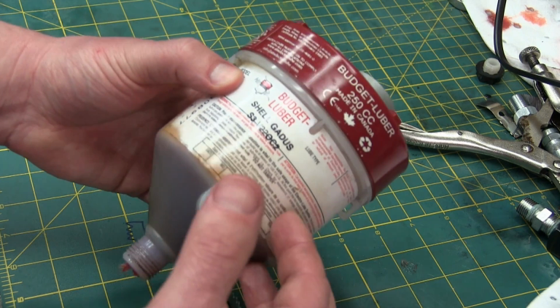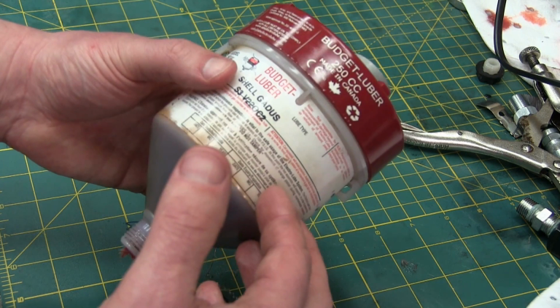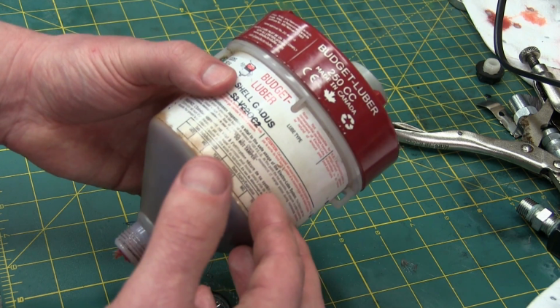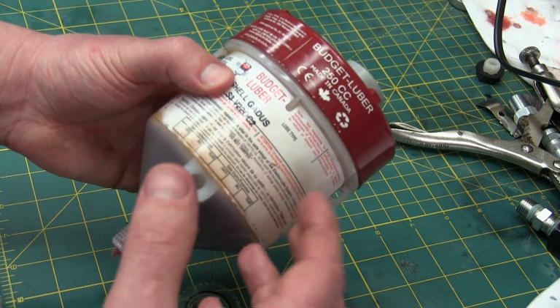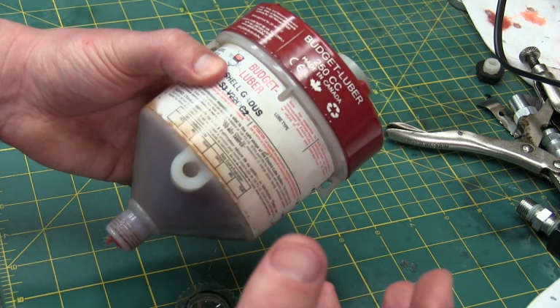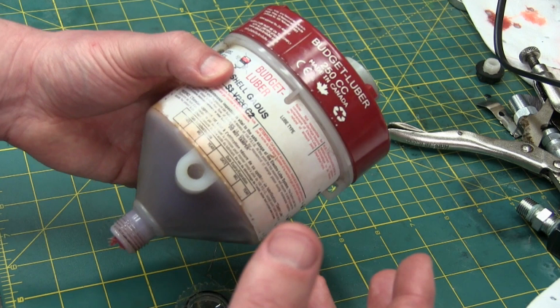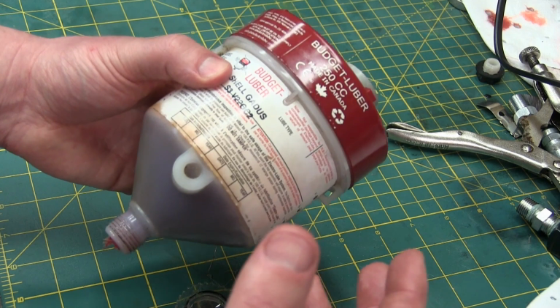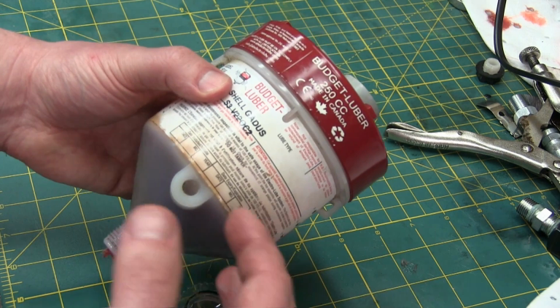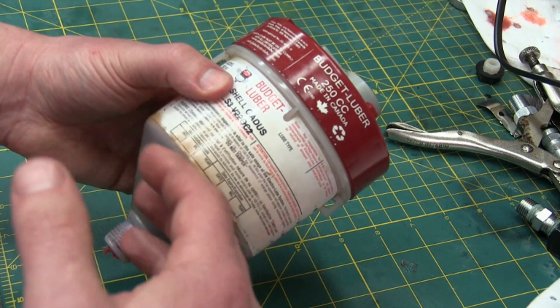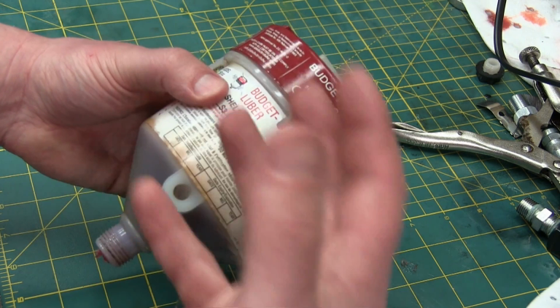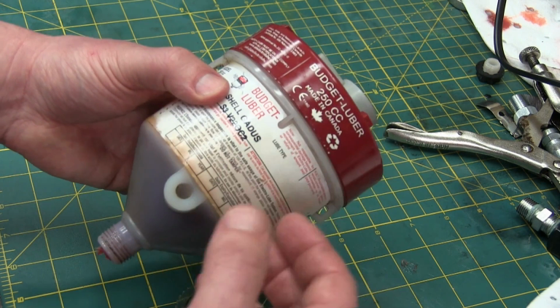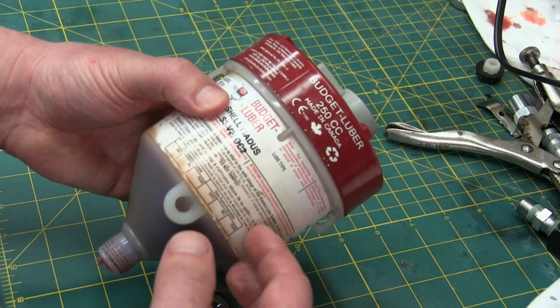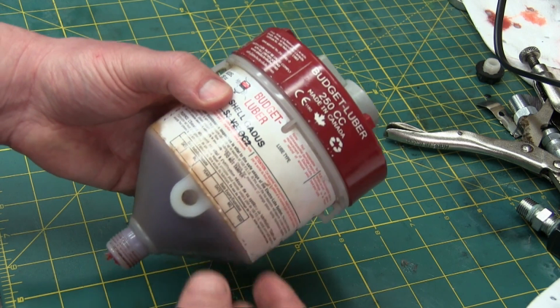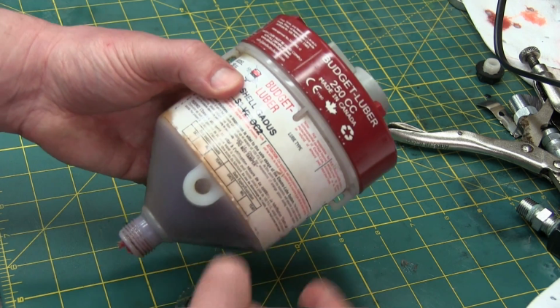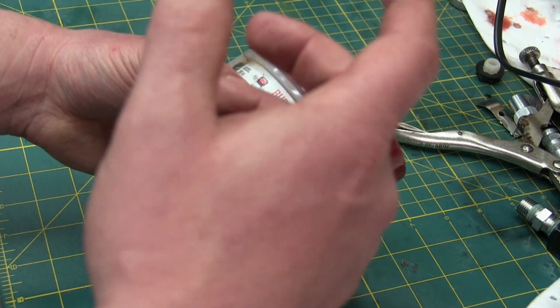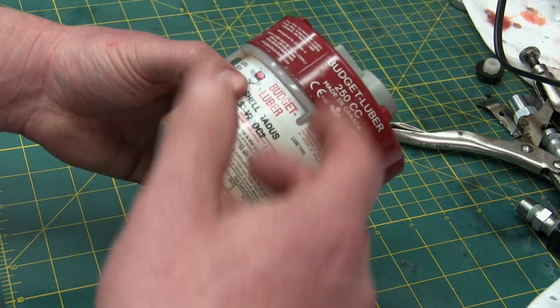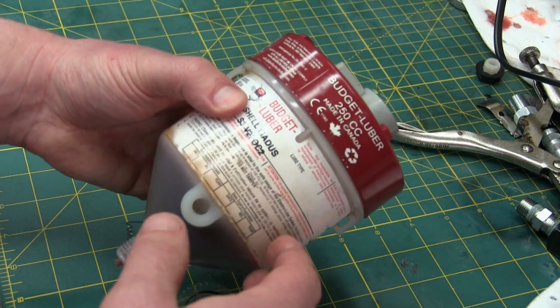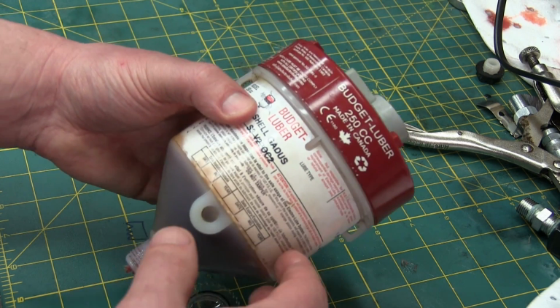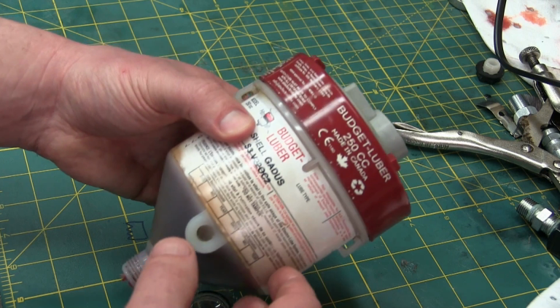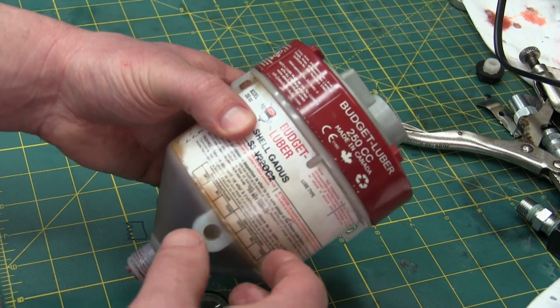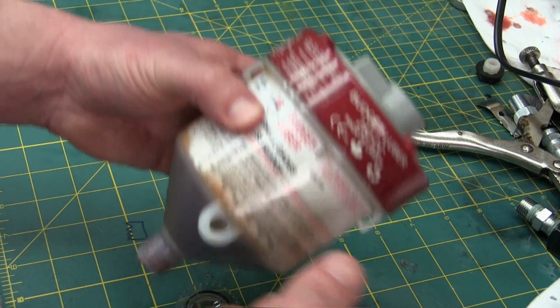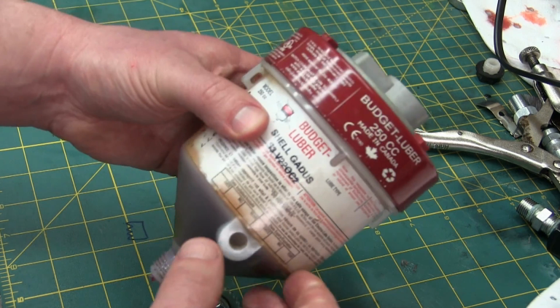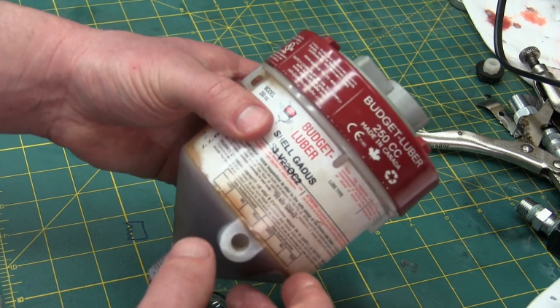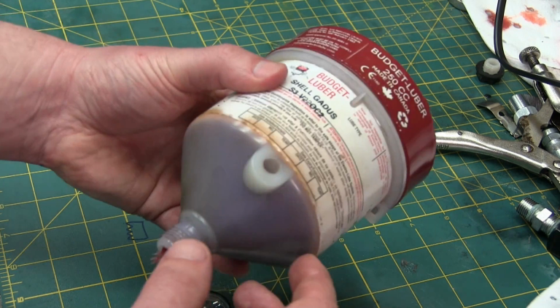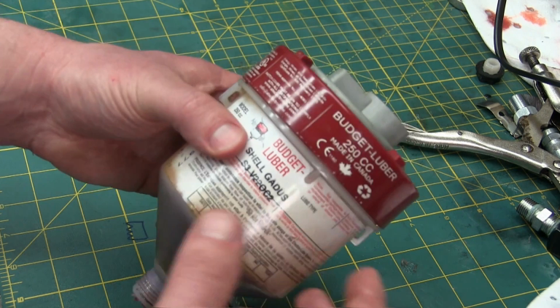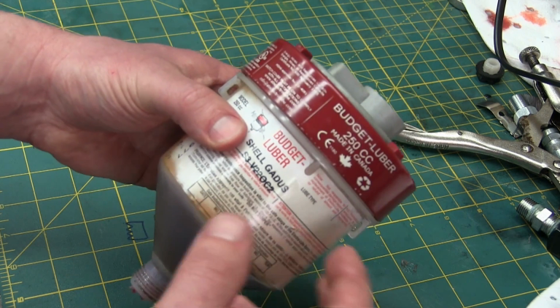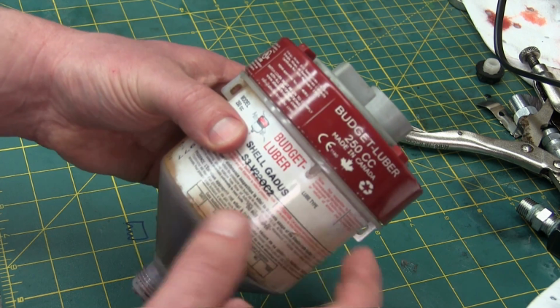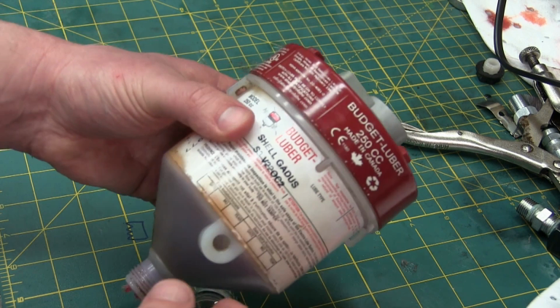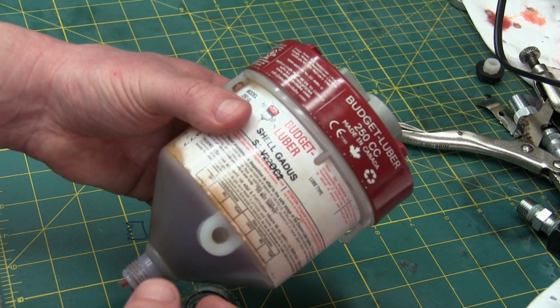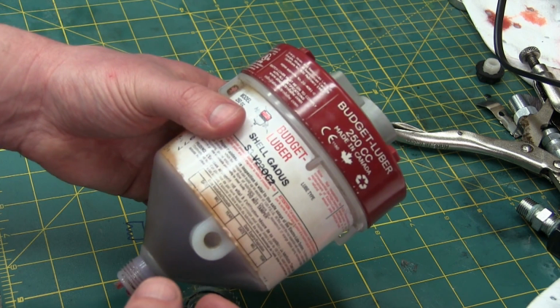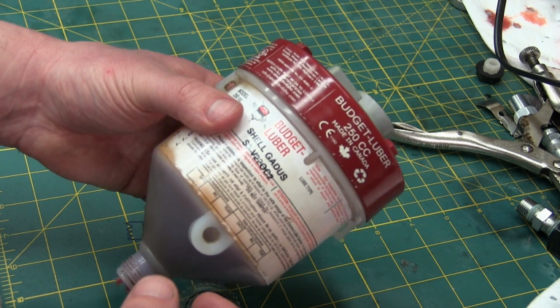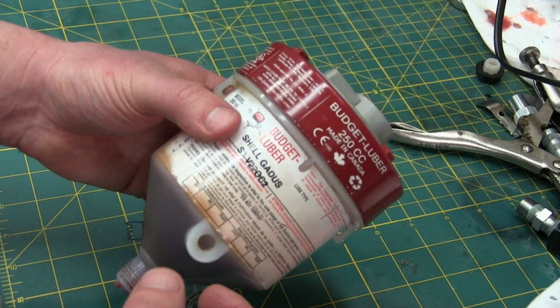These are like a hundred bucks, which sounds a lot to you and I, but when you consider sending a millwright up a ladder 200 feet in order to grease a bearing, it starts to get cheap in a real hurry.